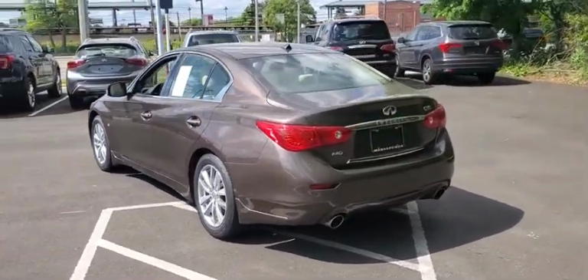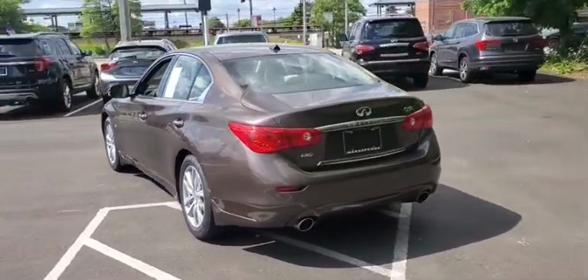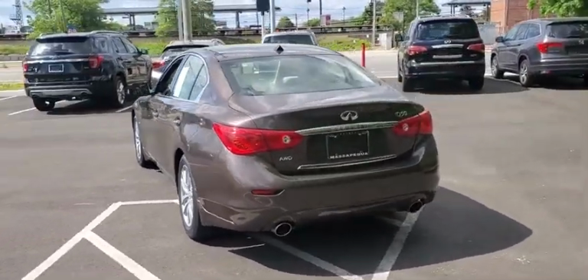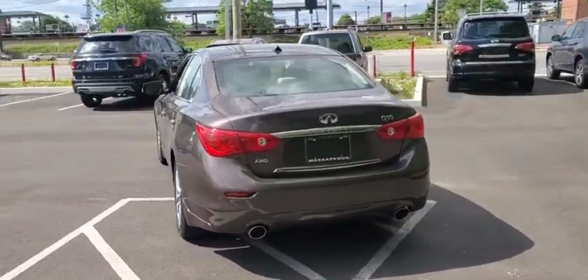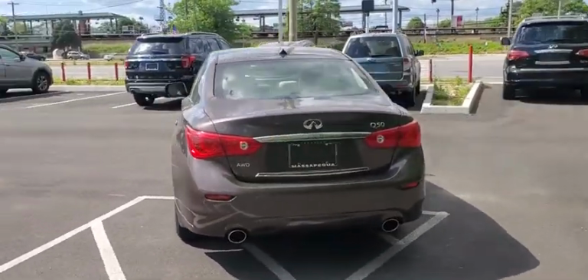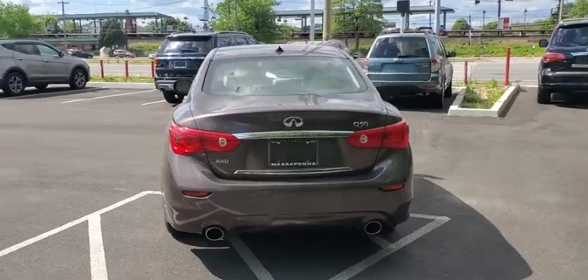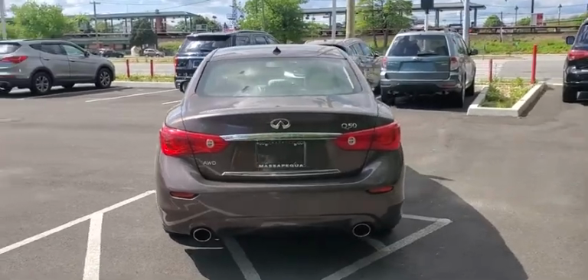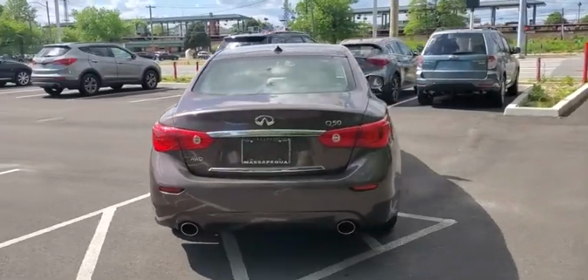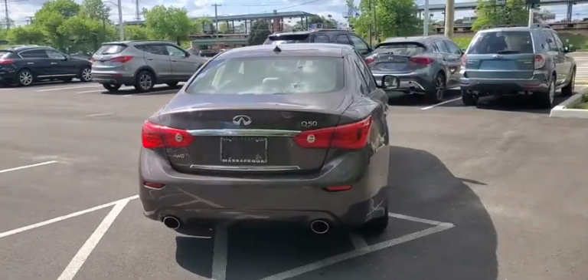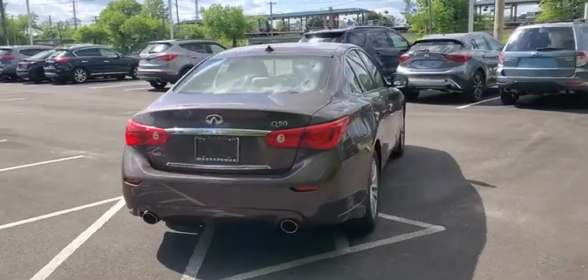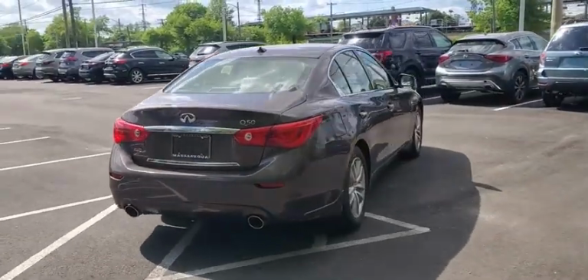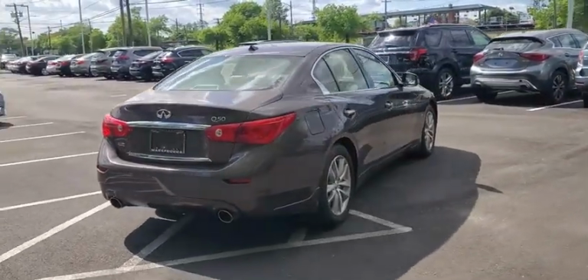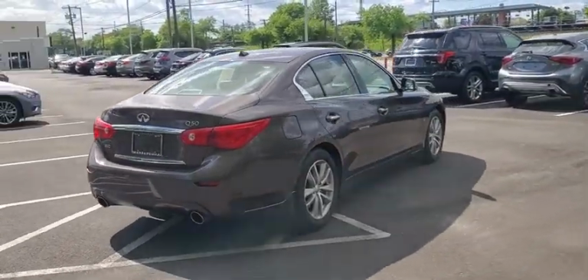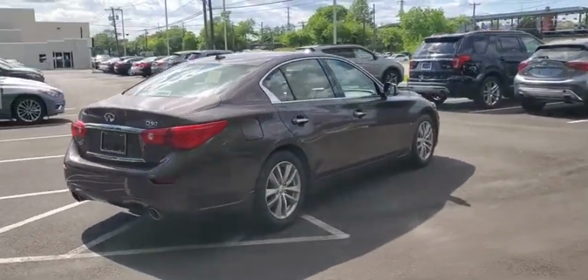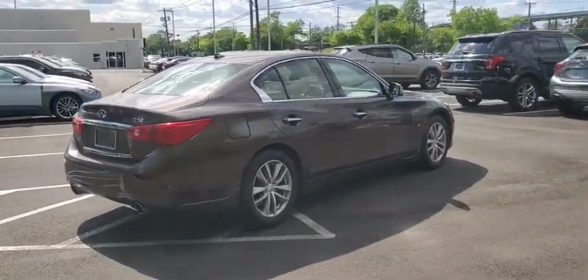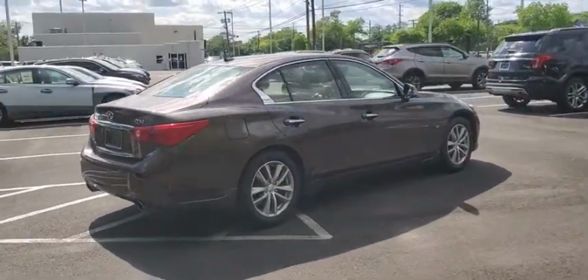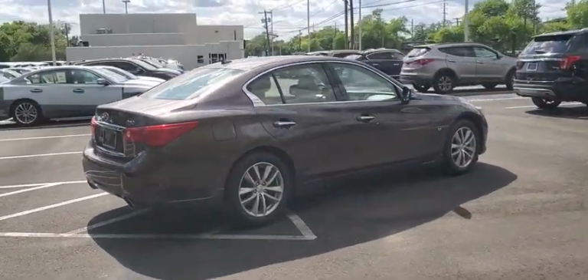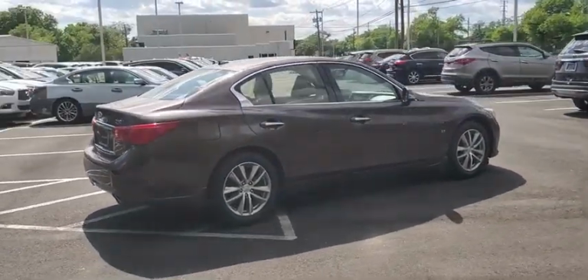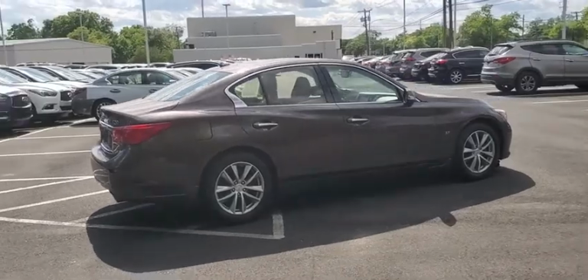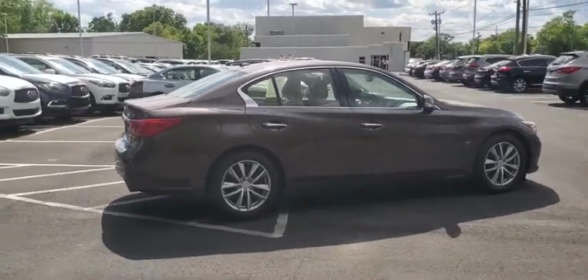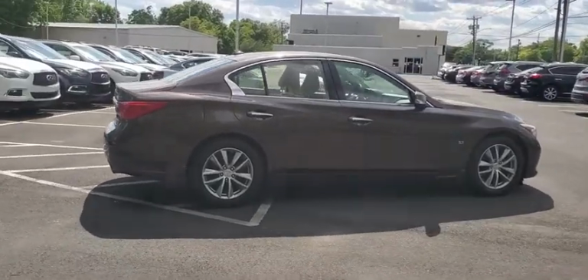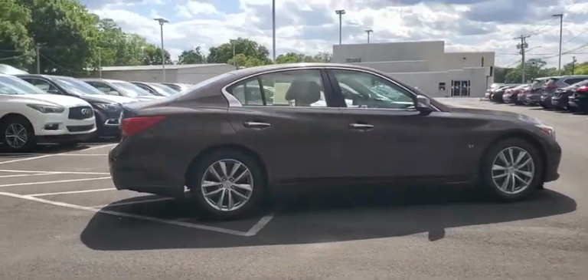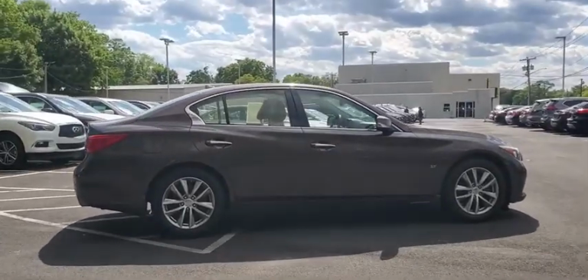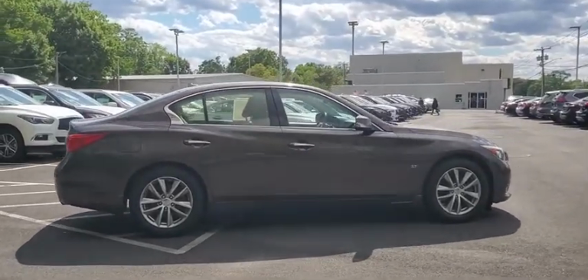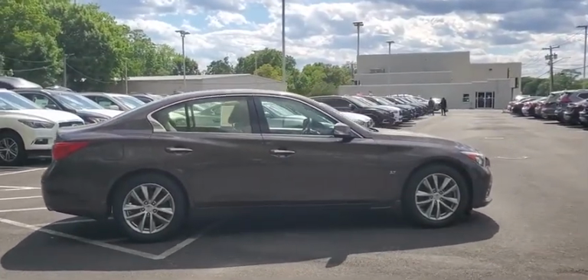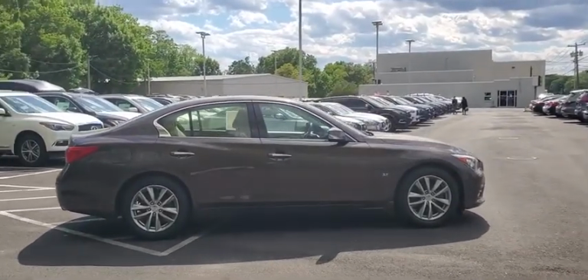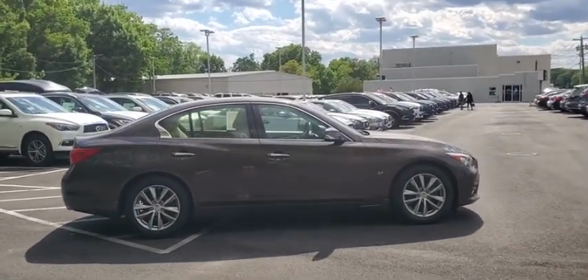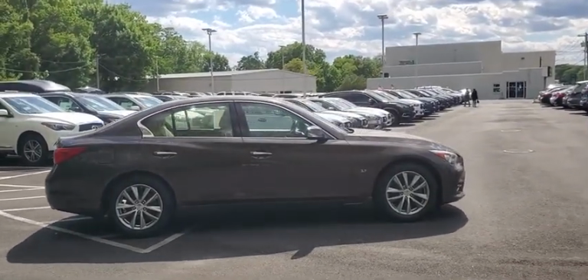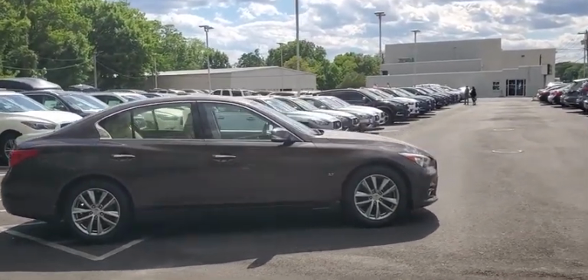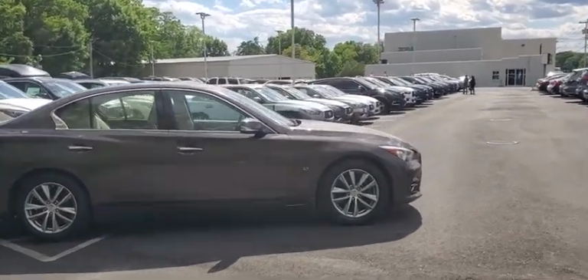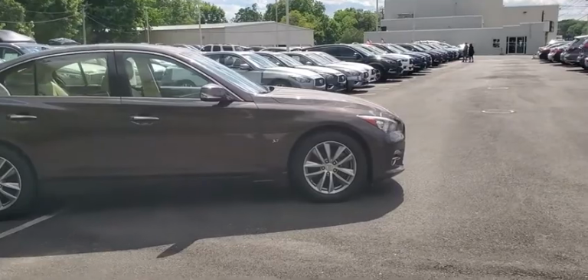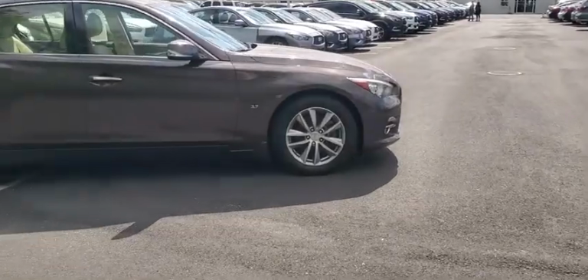The engine block is crafted out of aluminum alloy to help reduce weight and increase responsiveness, giving you incredible power and a truly thrilling drive. This vehicle has less than 45,000 miles.